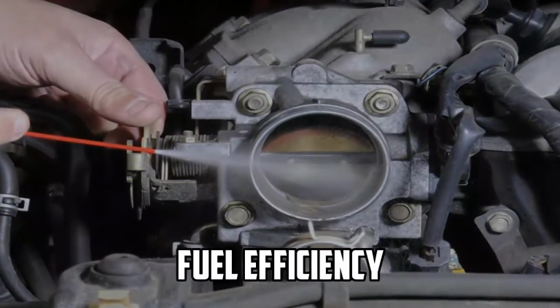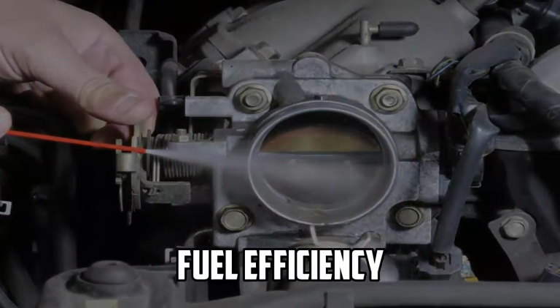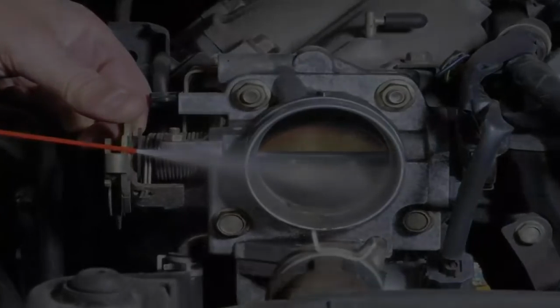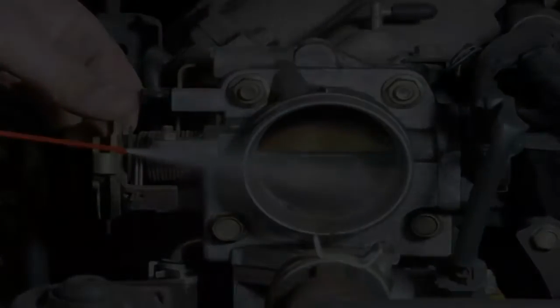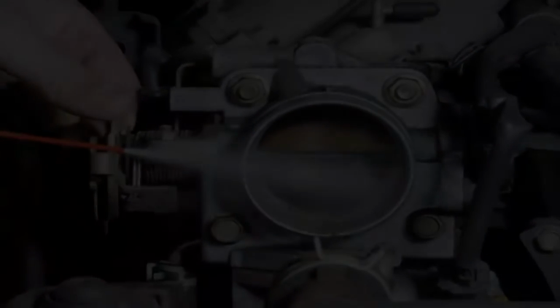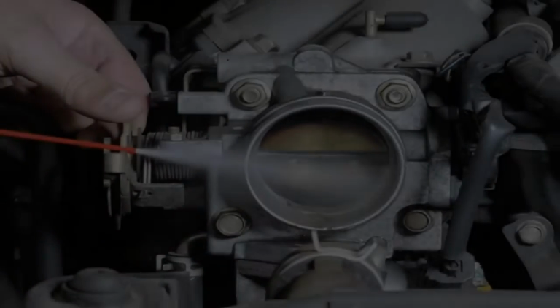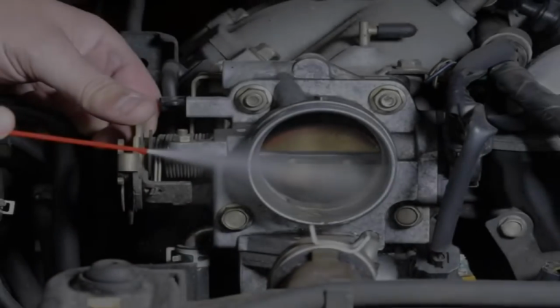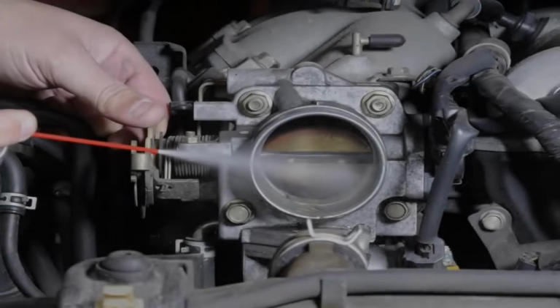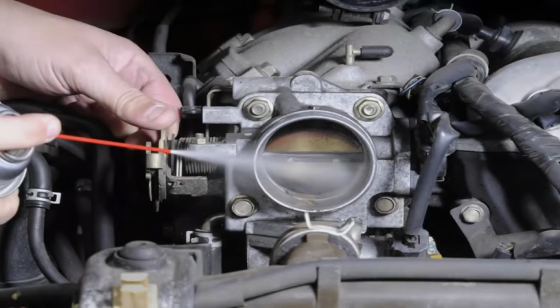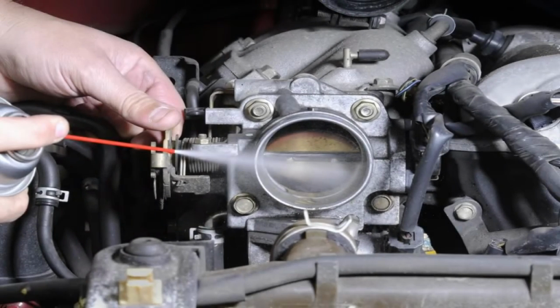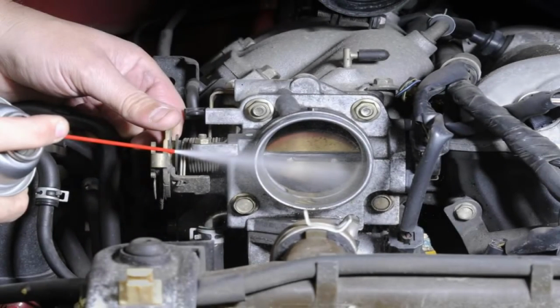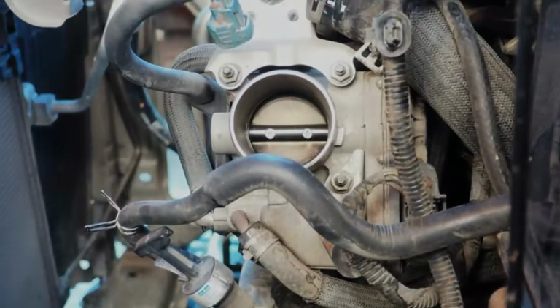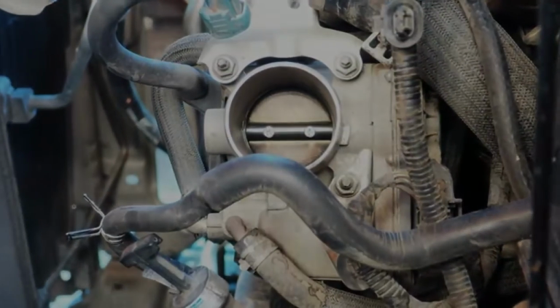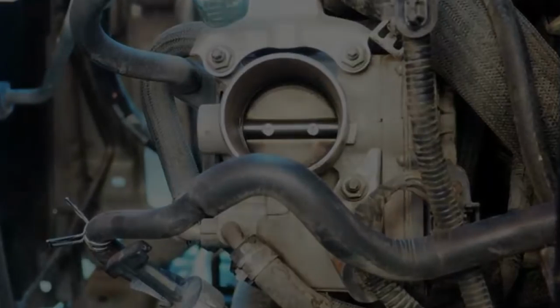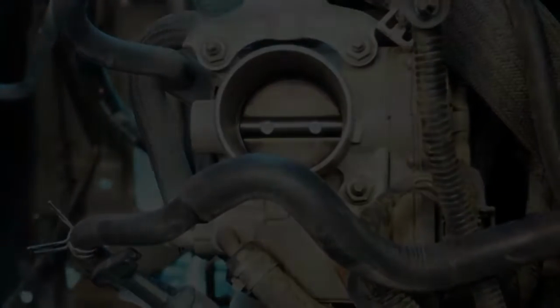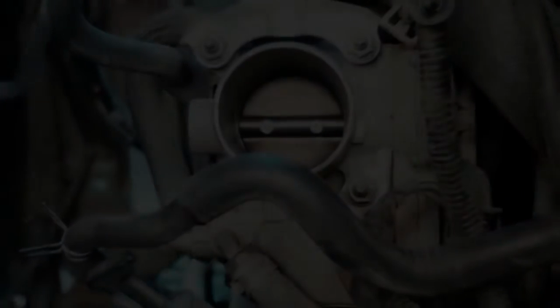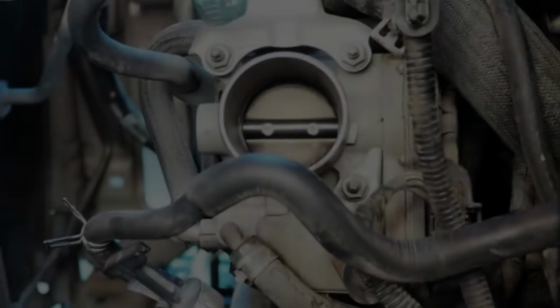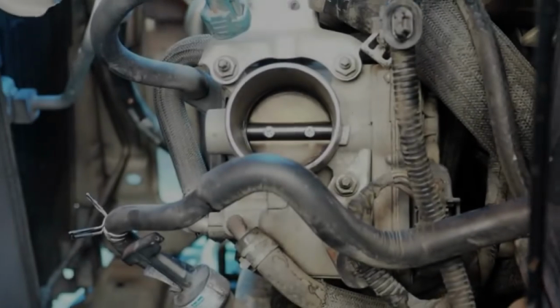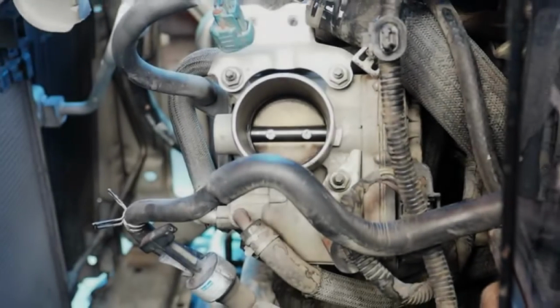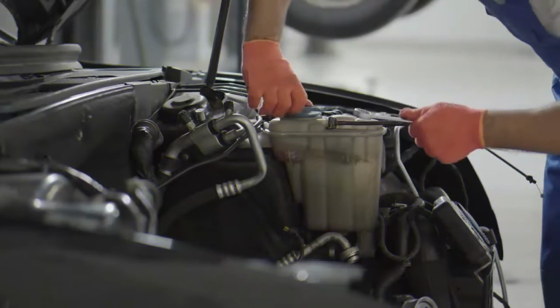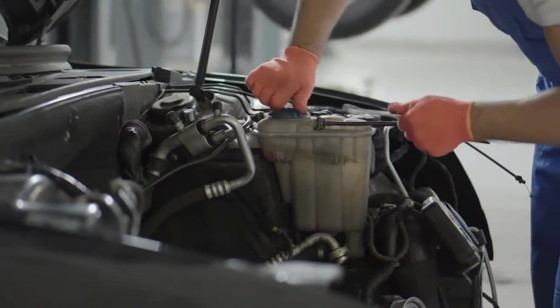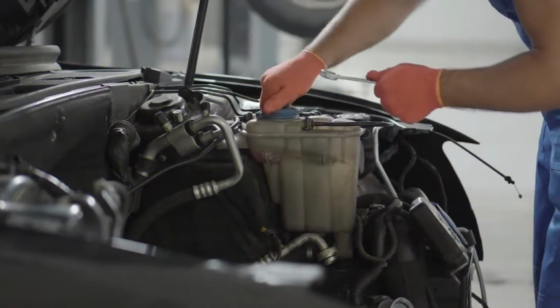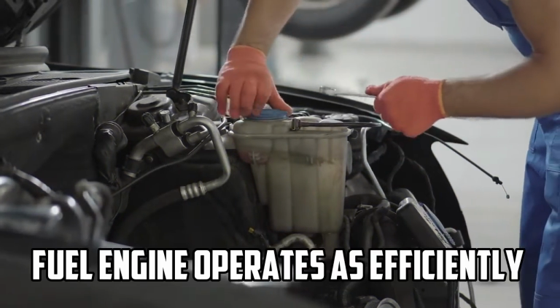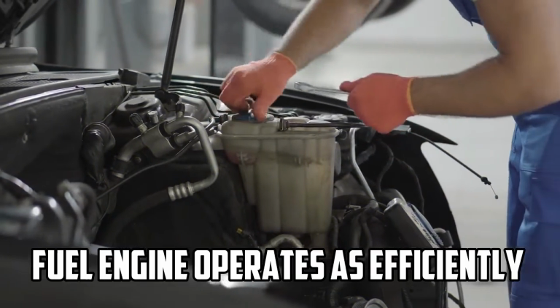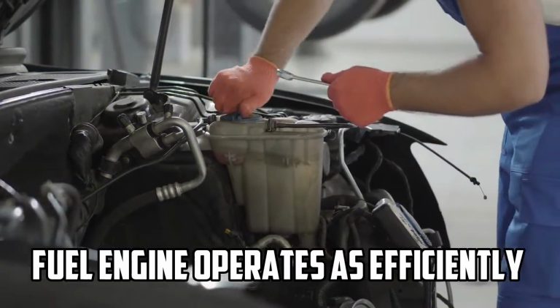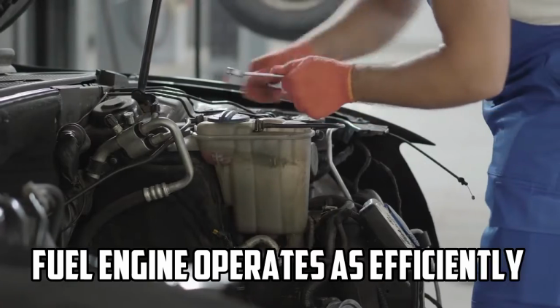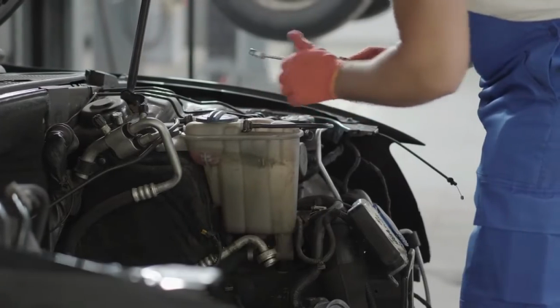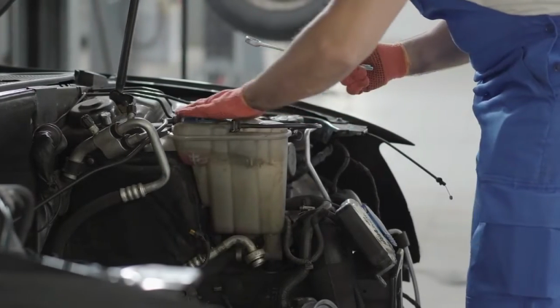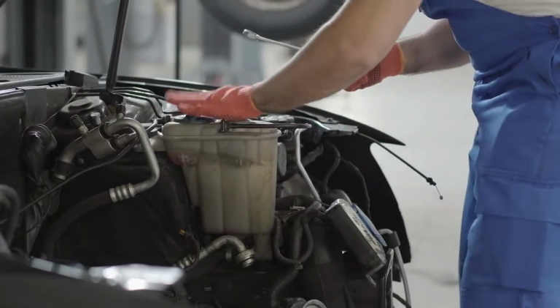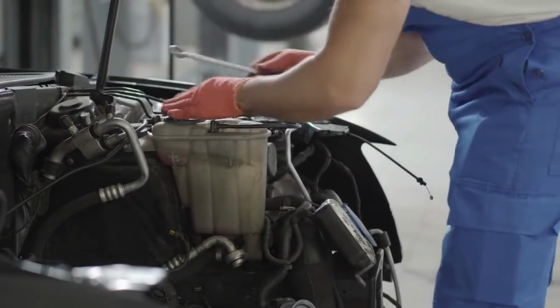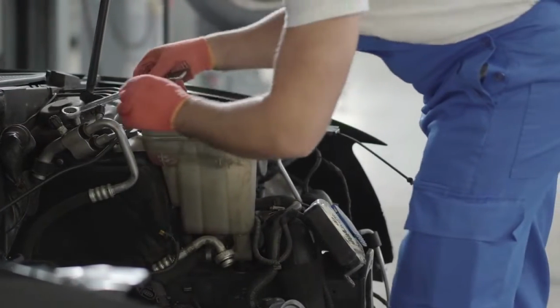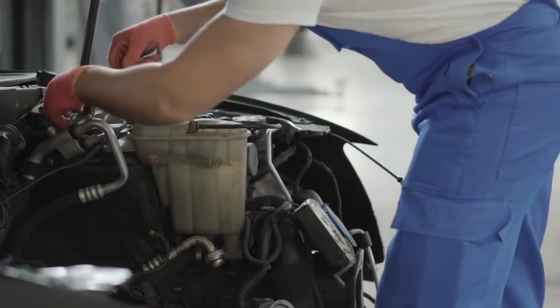Fuel Efficiency: By continuously monitoring the throttle position and adjusting the air-fuel mixture accordingly, the TPS helps maximize fuel efficiency. It ensures that the engine operates as efficiently as possible under different loads and driving scenarios.